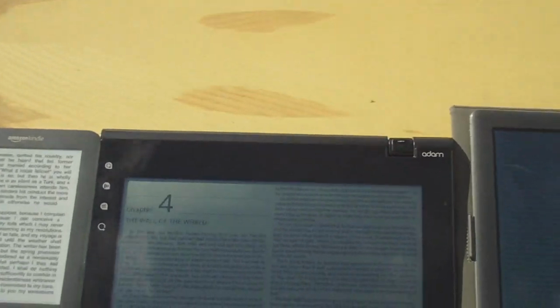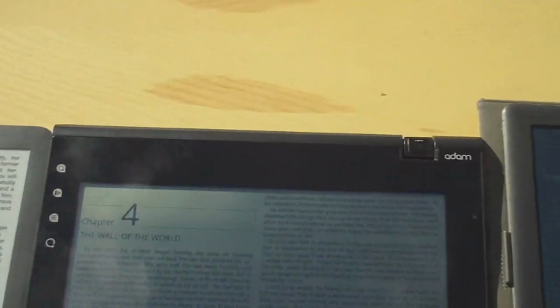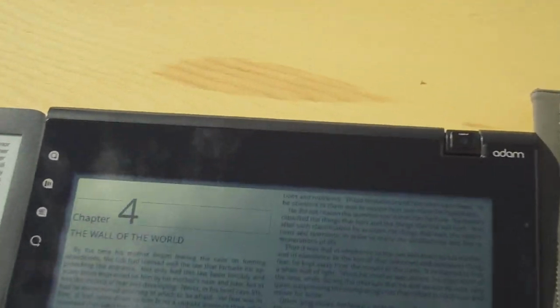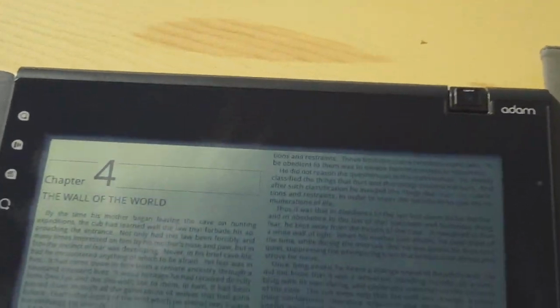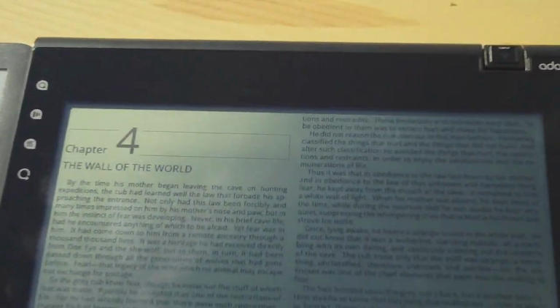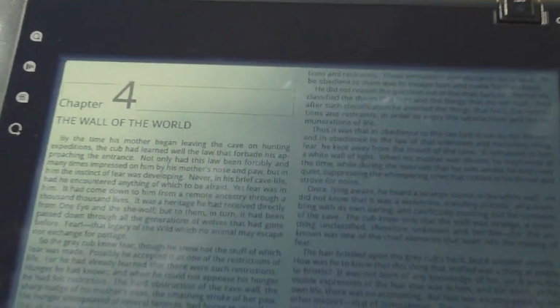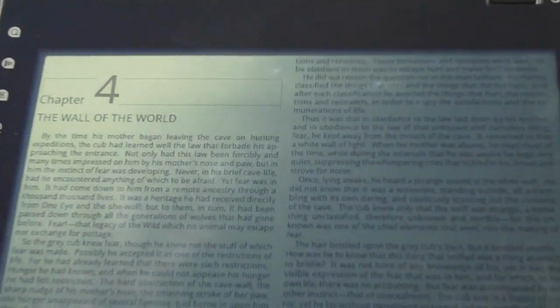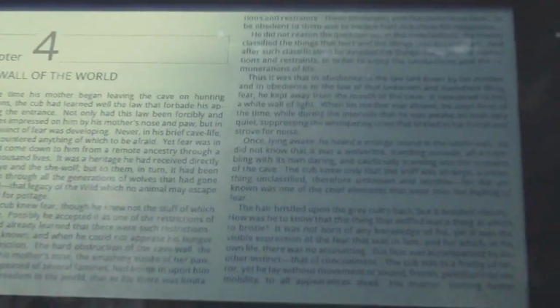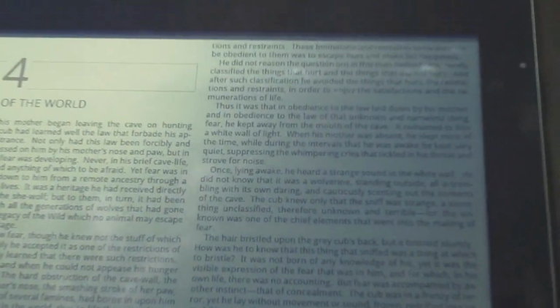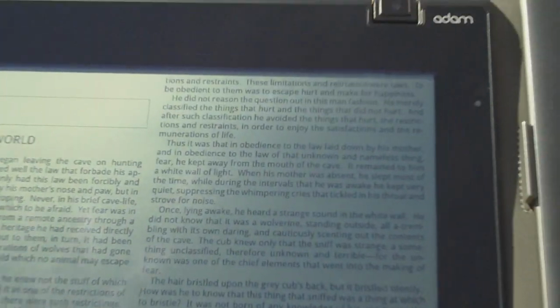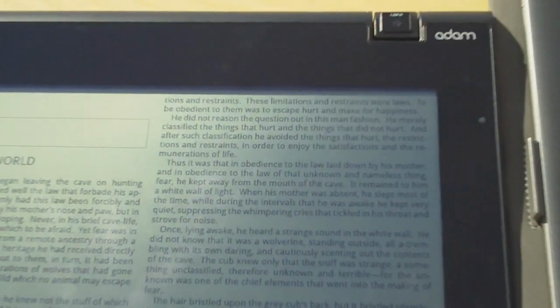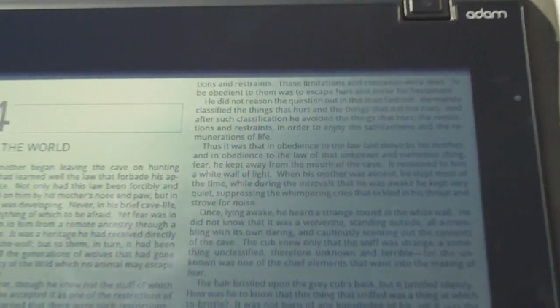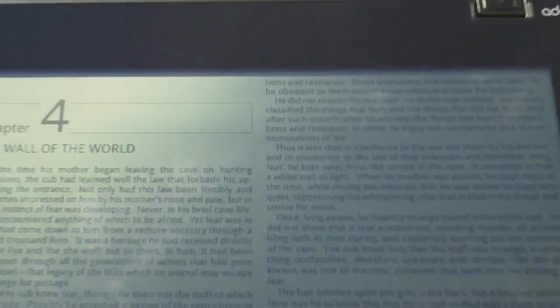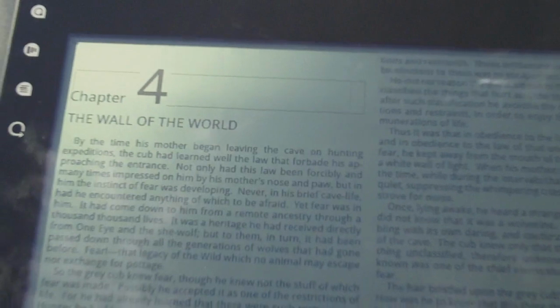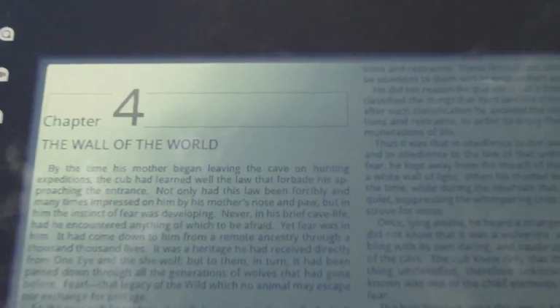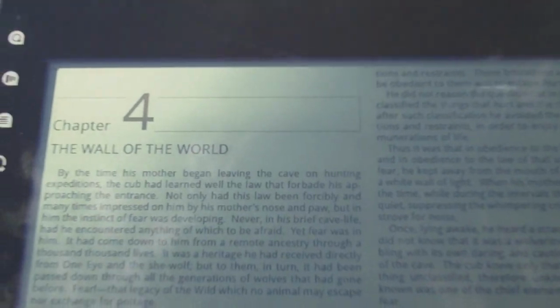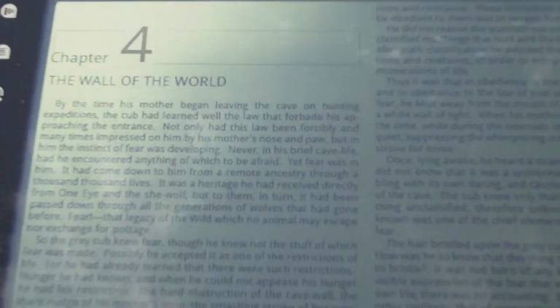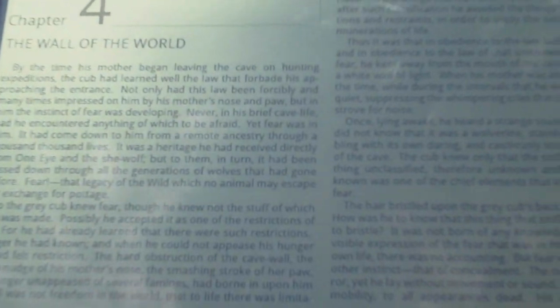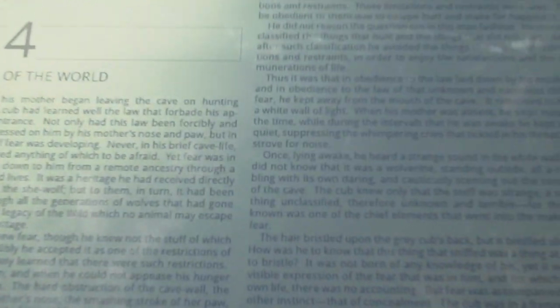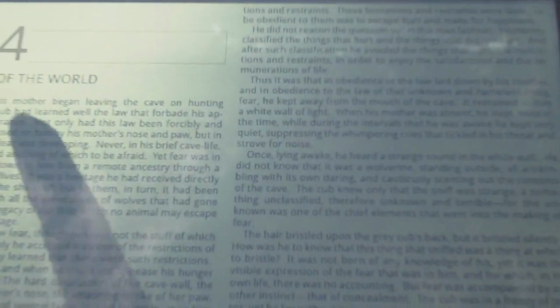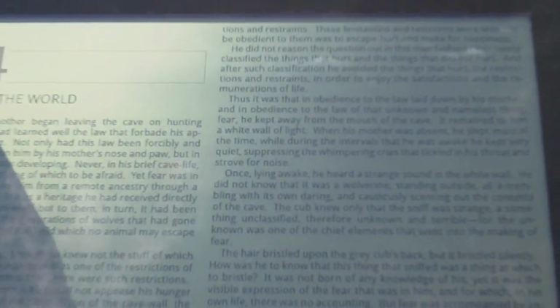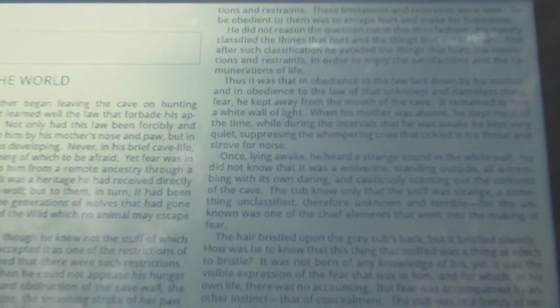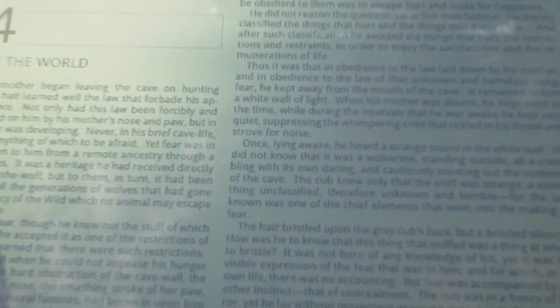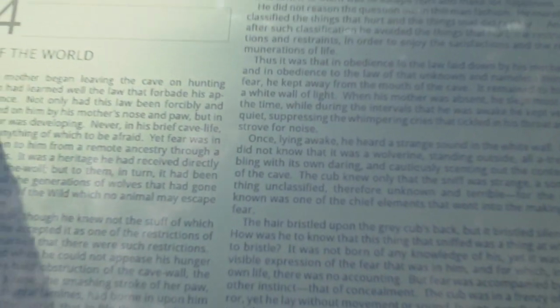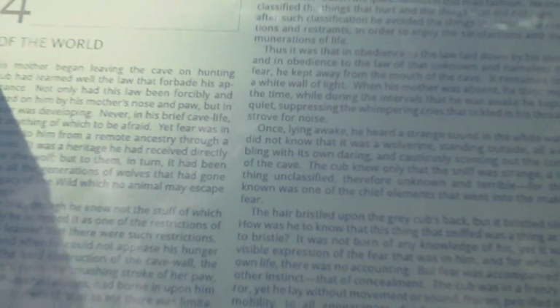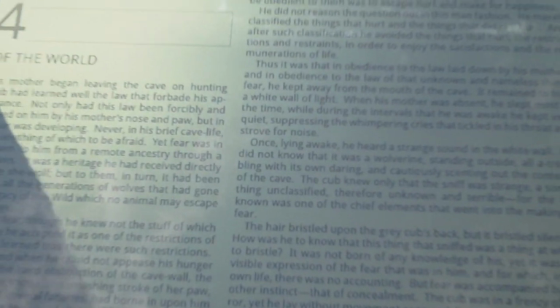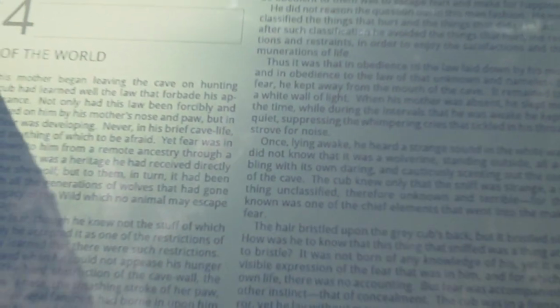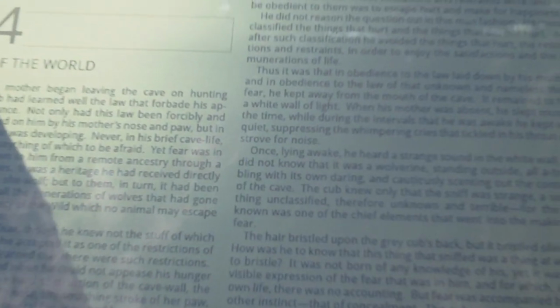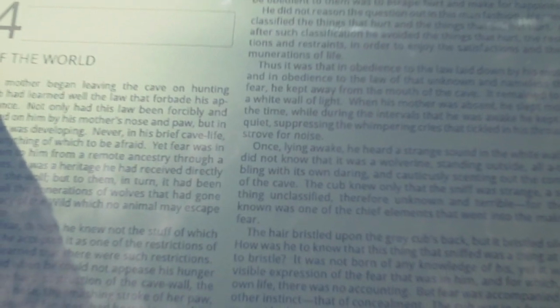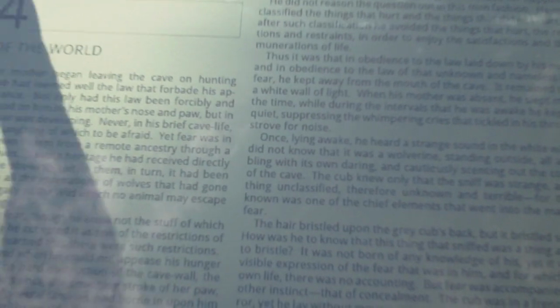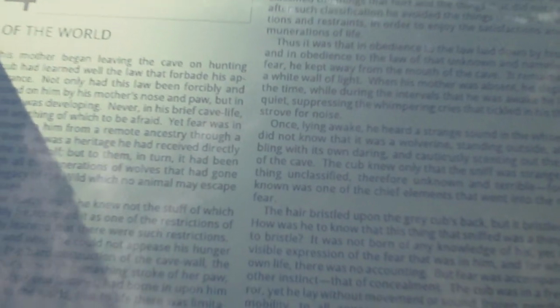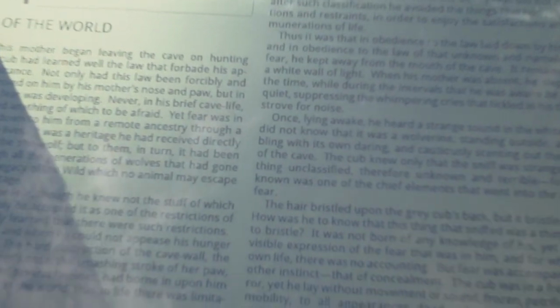This is the Notion Ink Adam in the middle here with the Pixel Chi display. It's supposed to be higher but easier to read outside in bright light with the backlight off. So that's with it on, that's with it off. Pretty much looks the same.